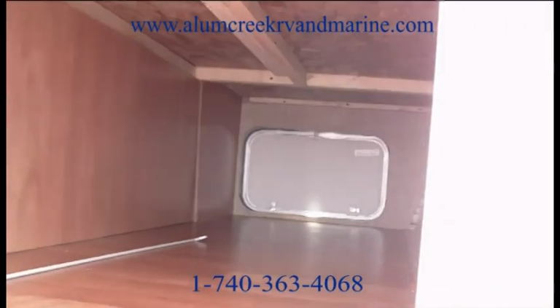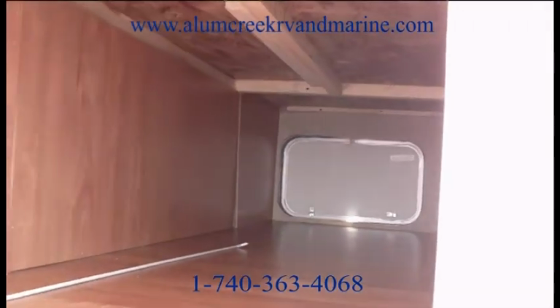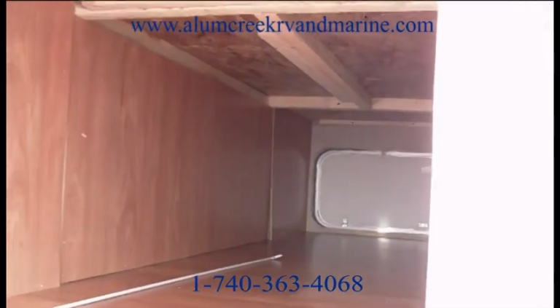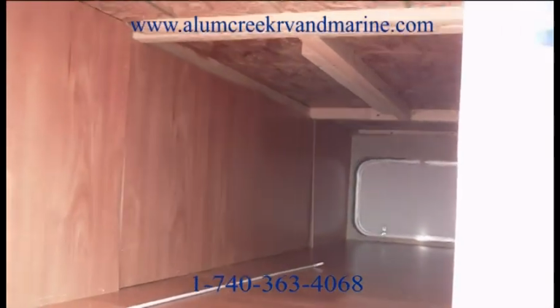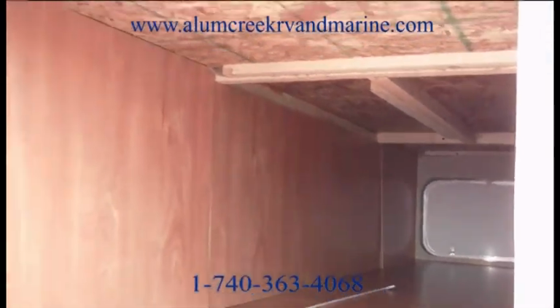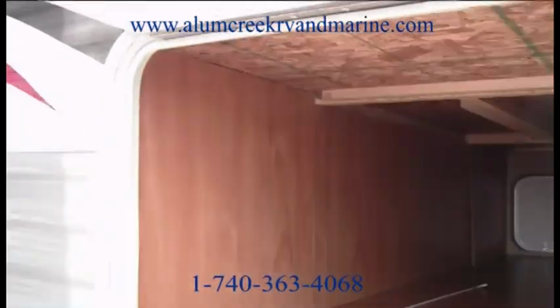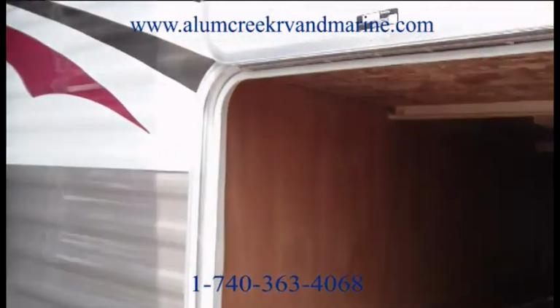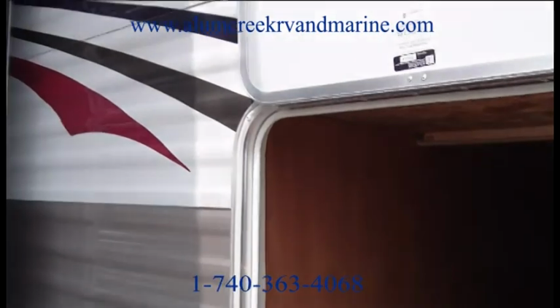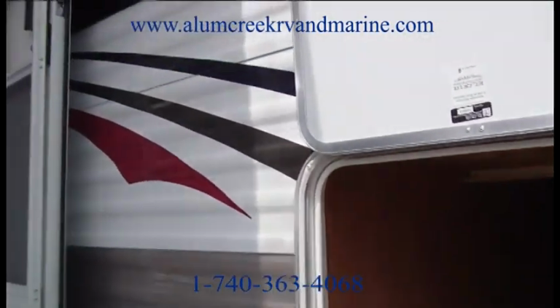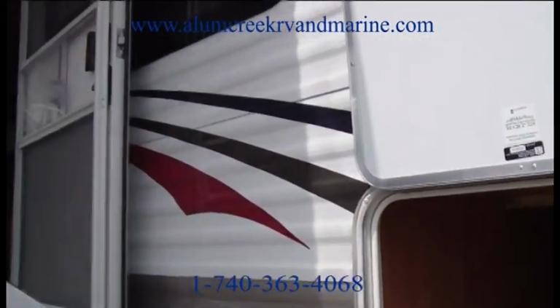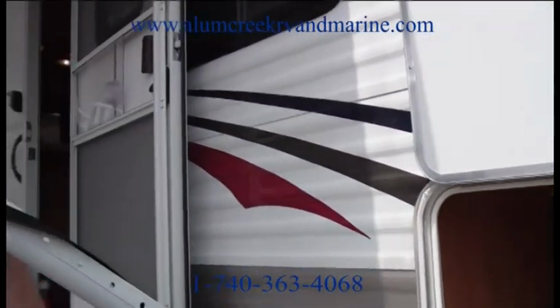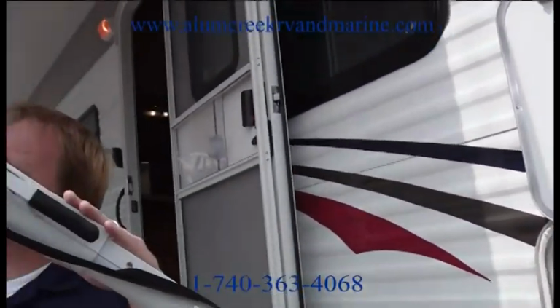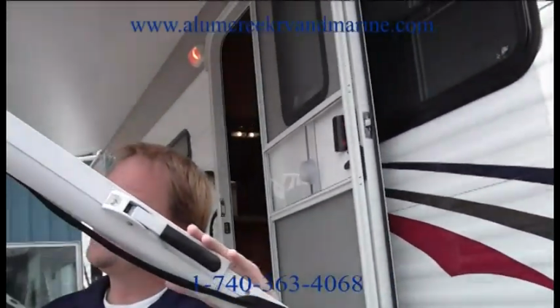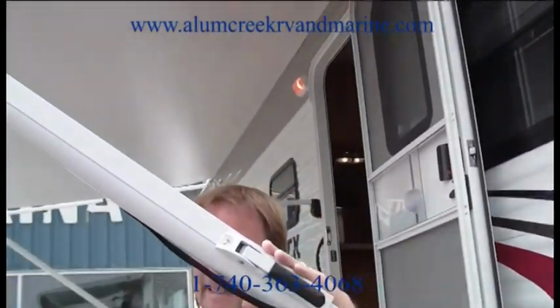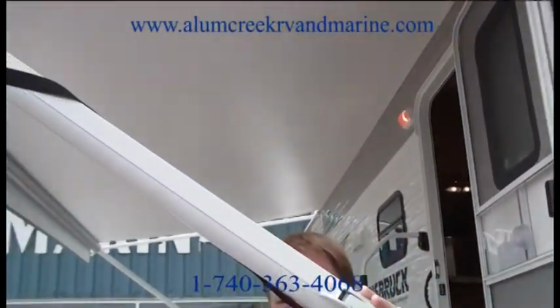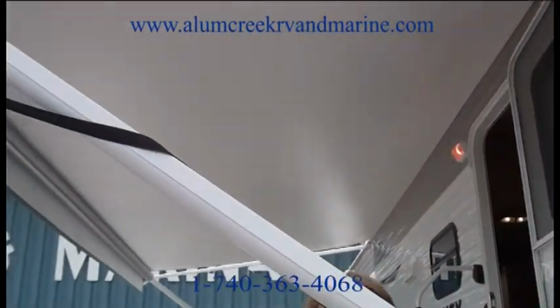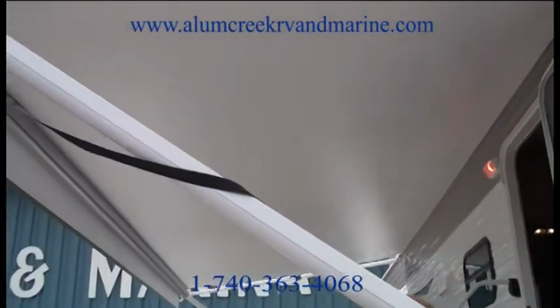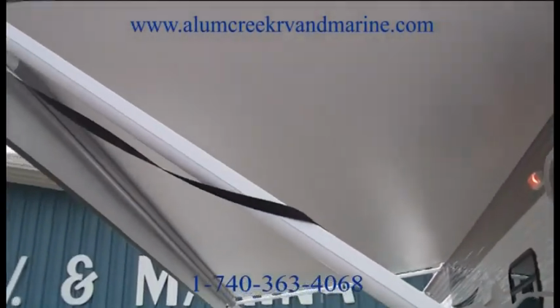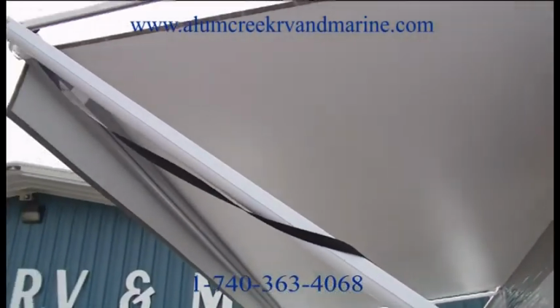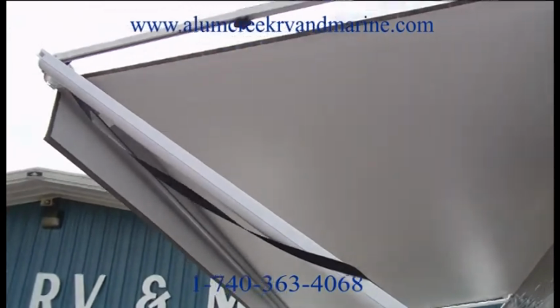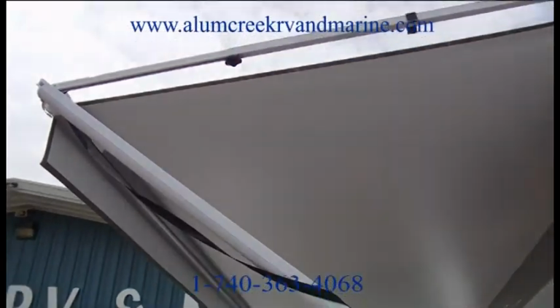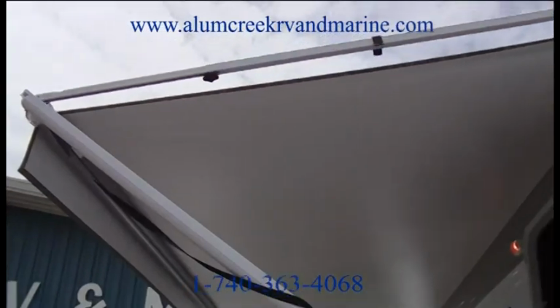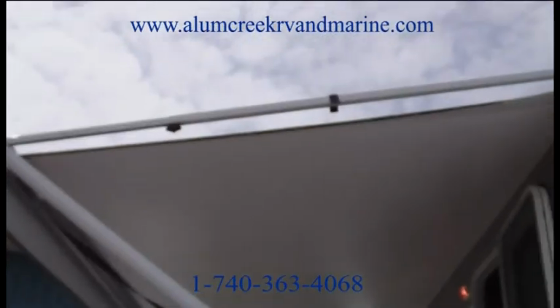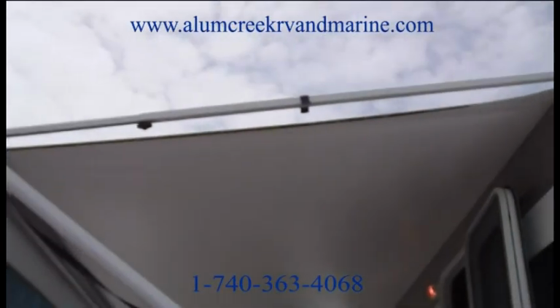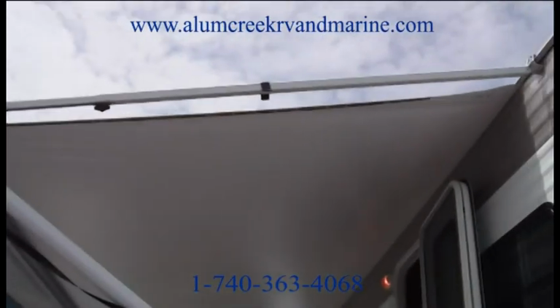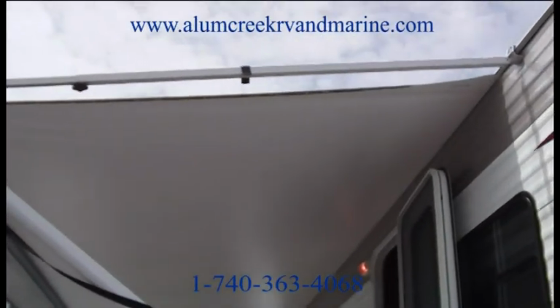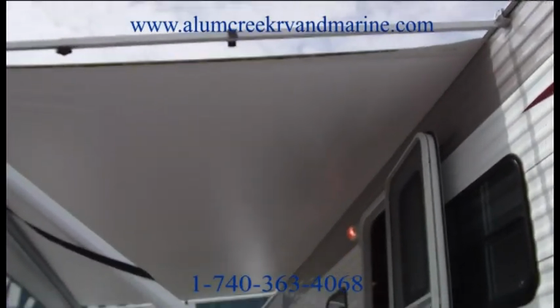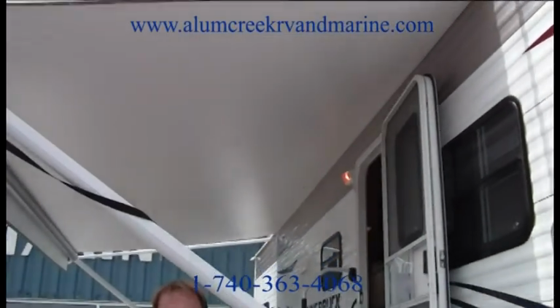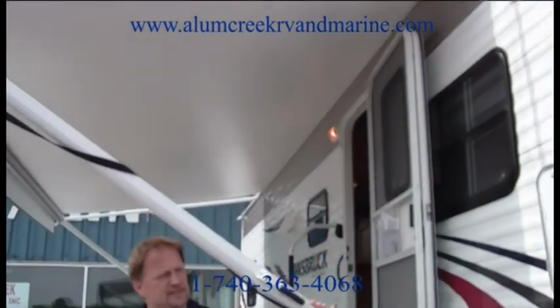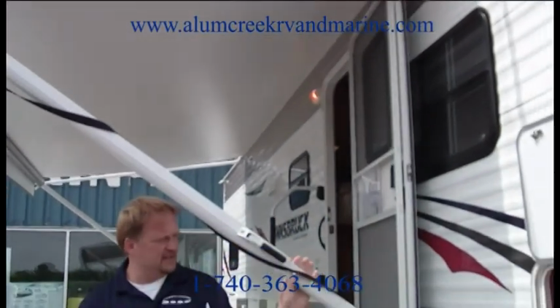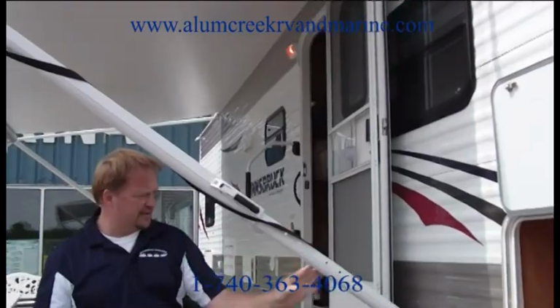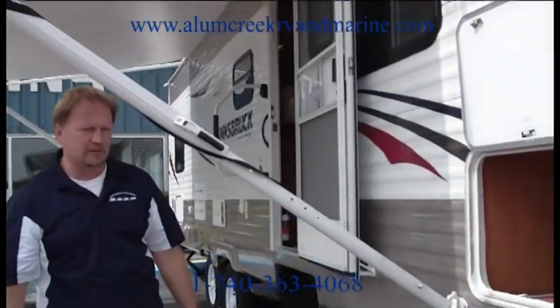Continuing on down the side, I'd like to point out the high-quality A&E Sun Chaser awning with the Euro arms, not the flat square arms. This helps you with wind resistance as you're going down the road.